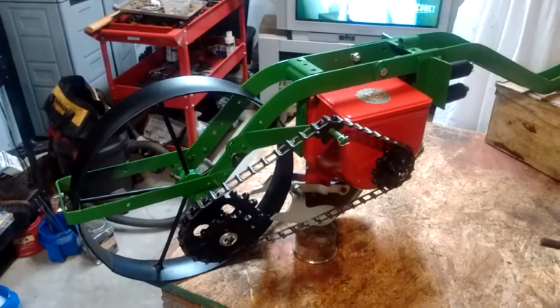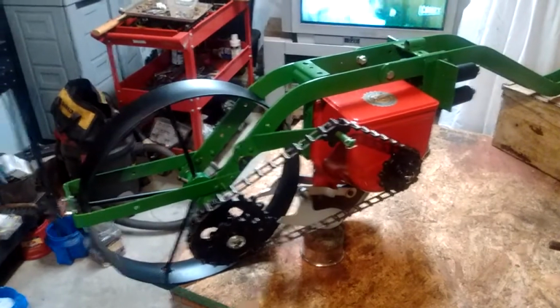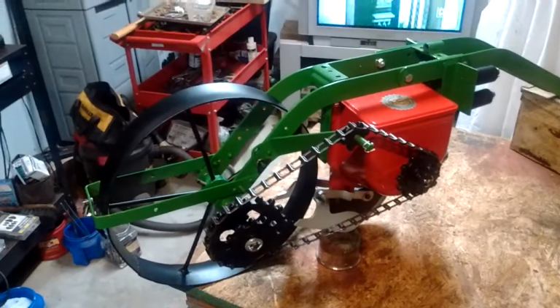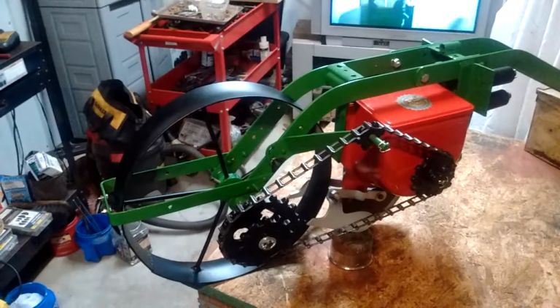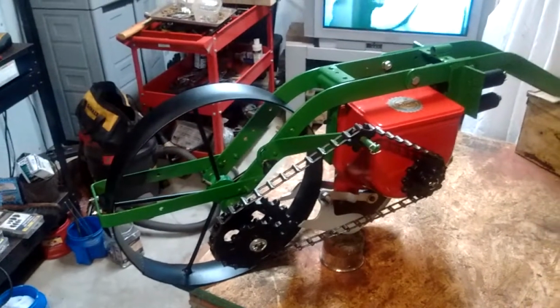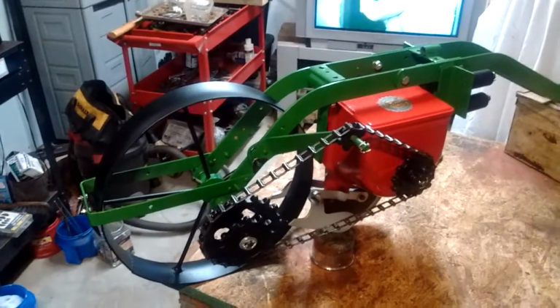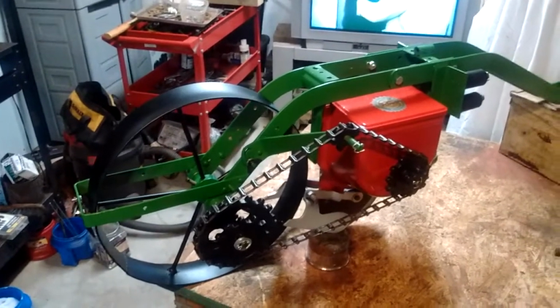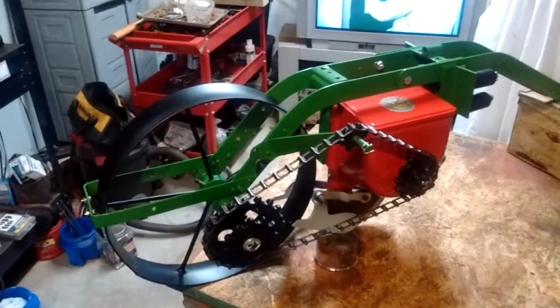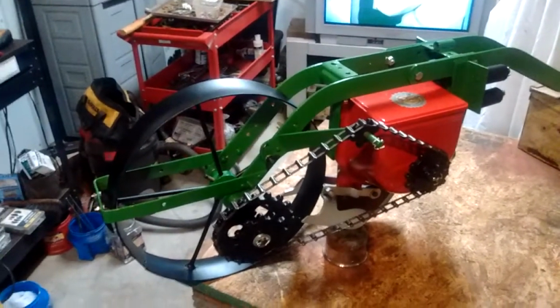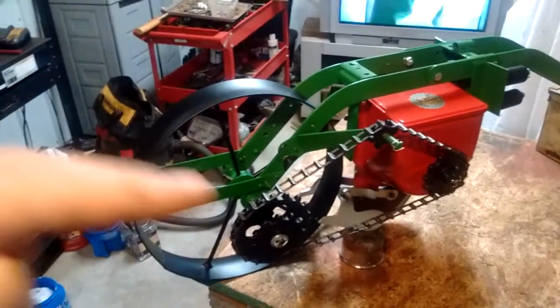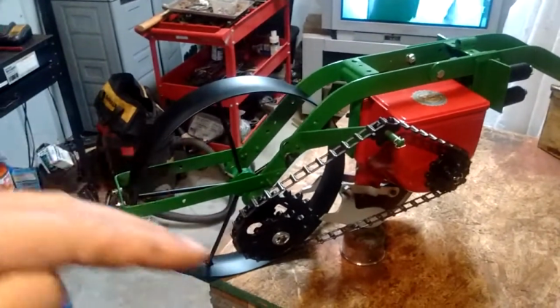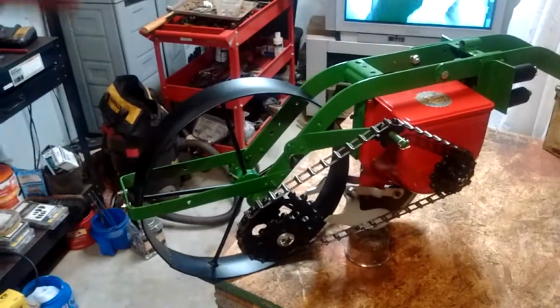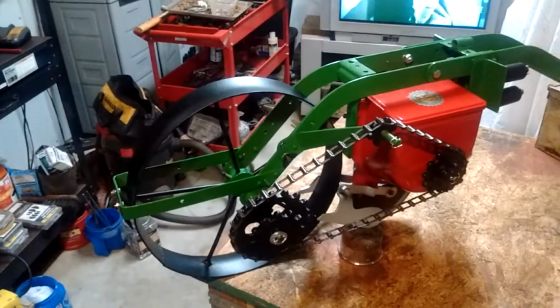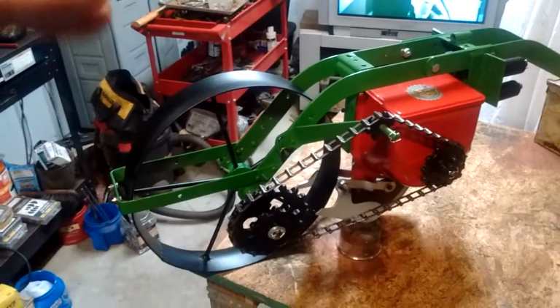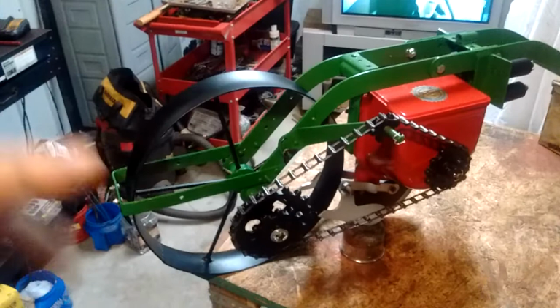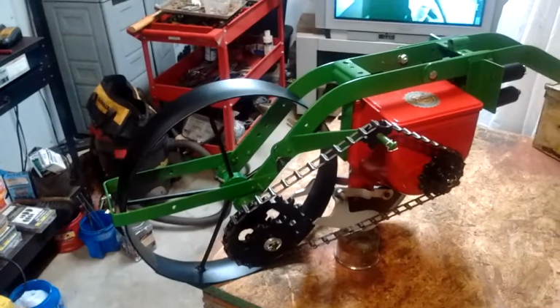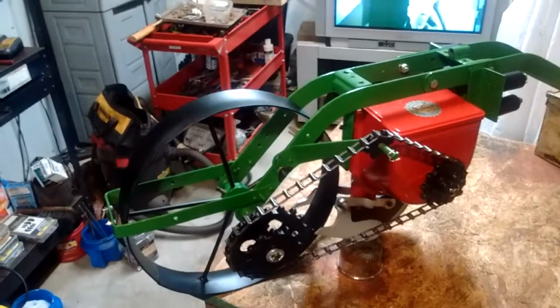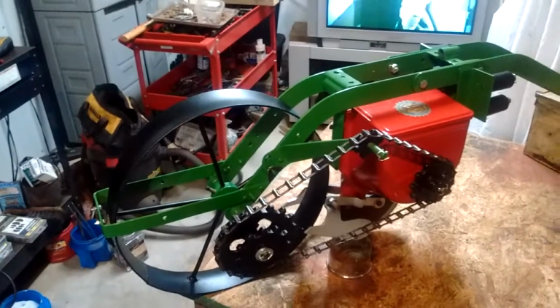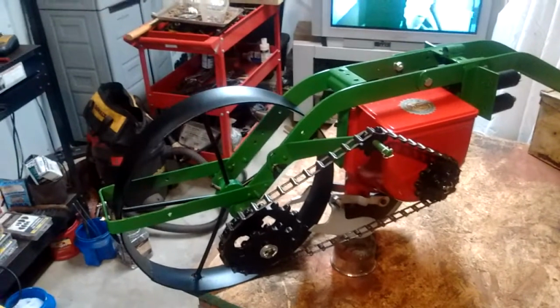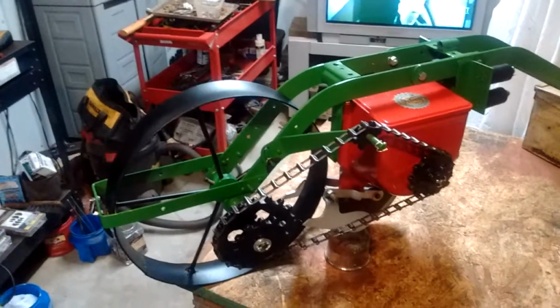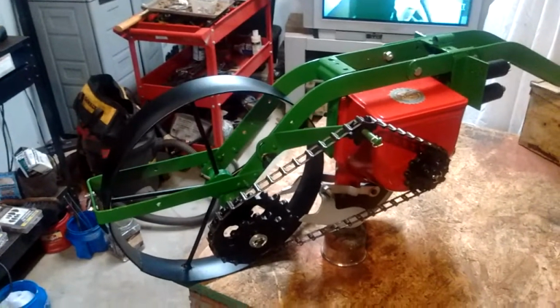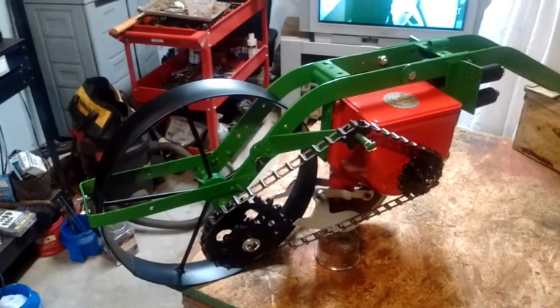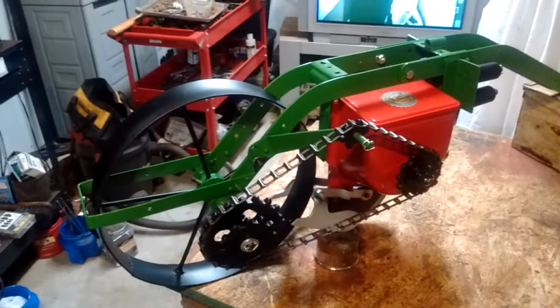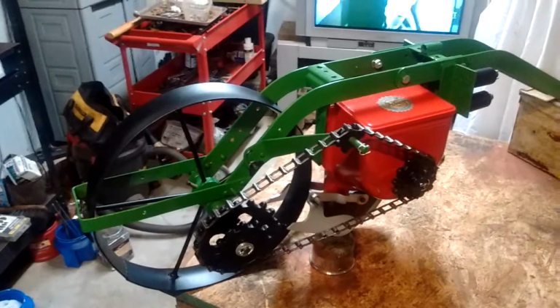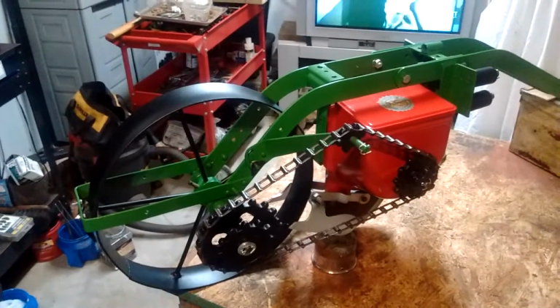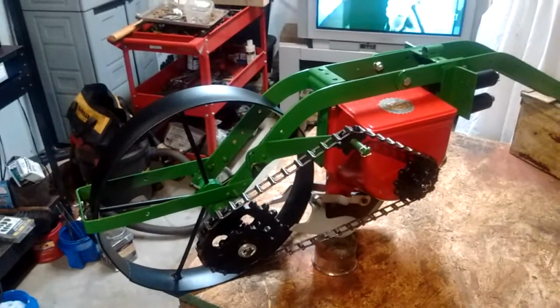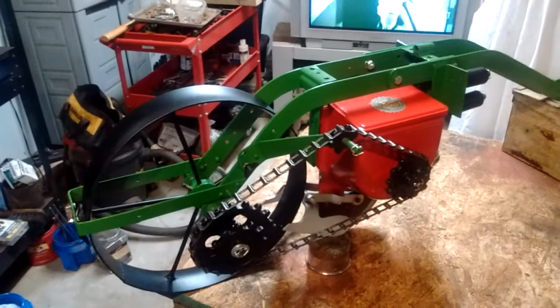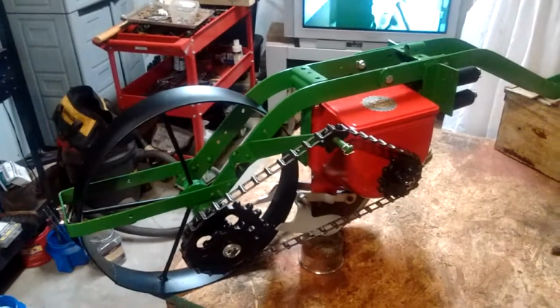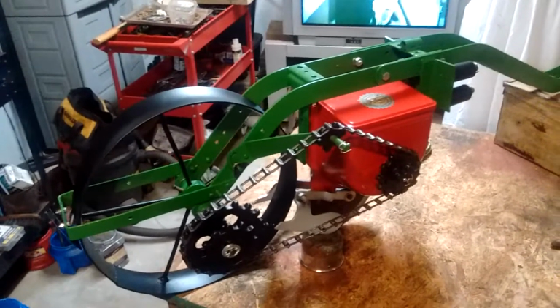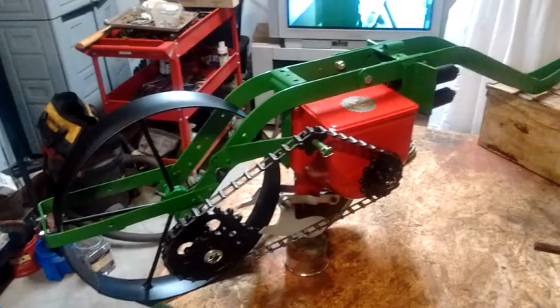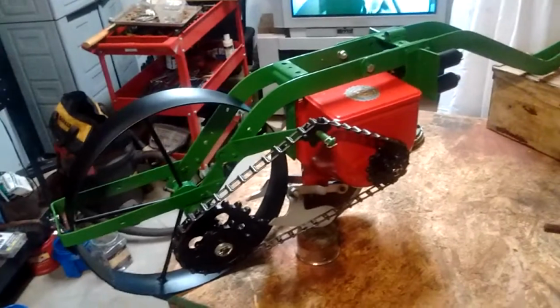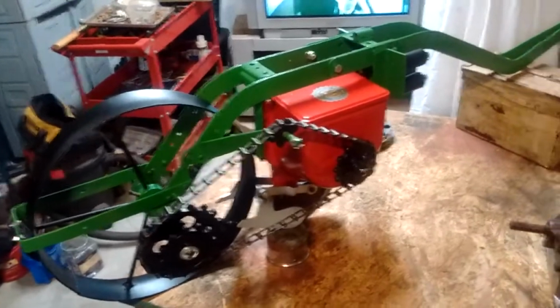There is an attachment that goes with this one — it has a different parts number — that fits on the back and holds fertilizer. I'm putting it together now, but I want you to have a chance to see this one as a unit to itself.